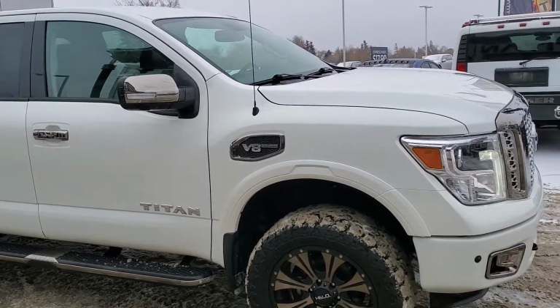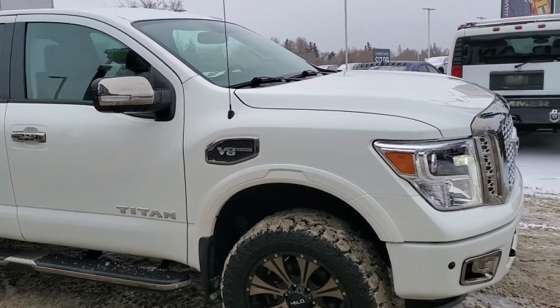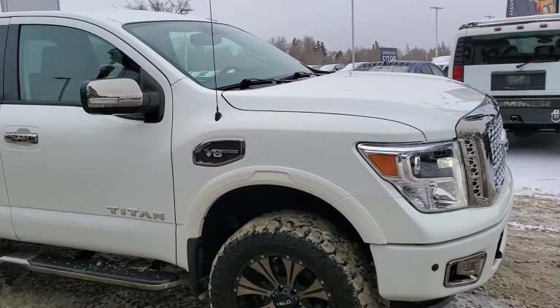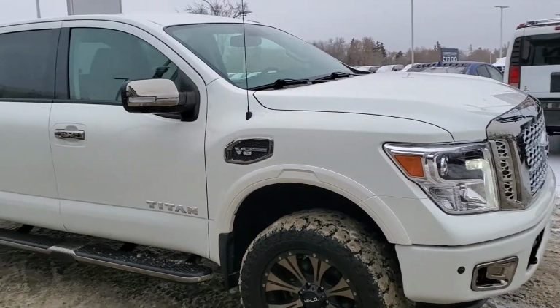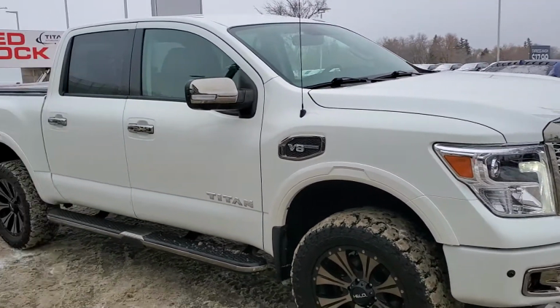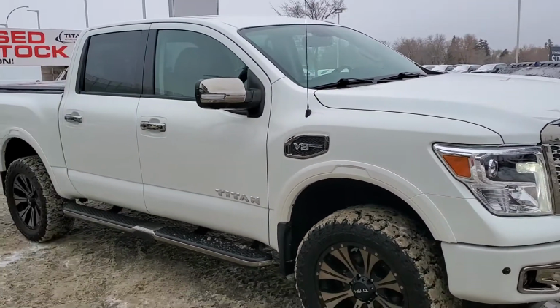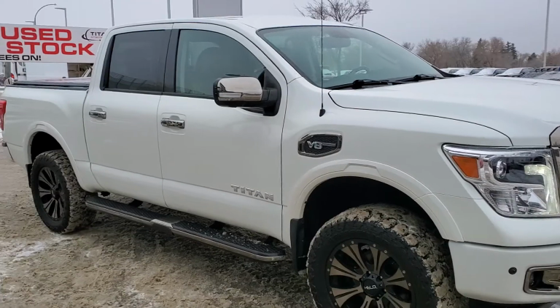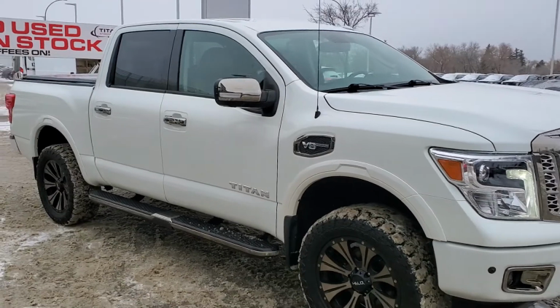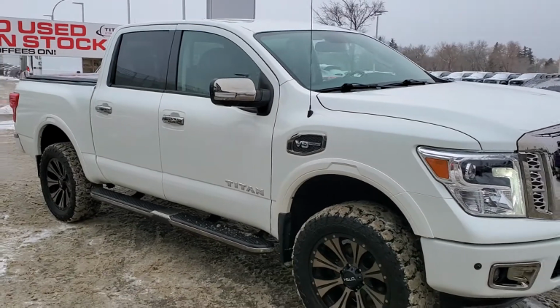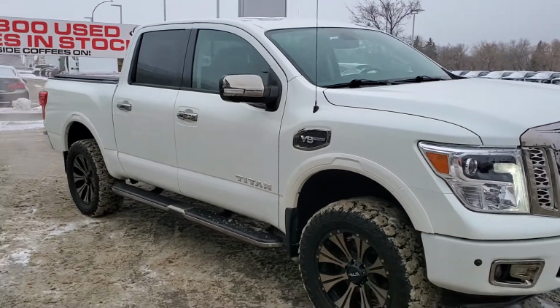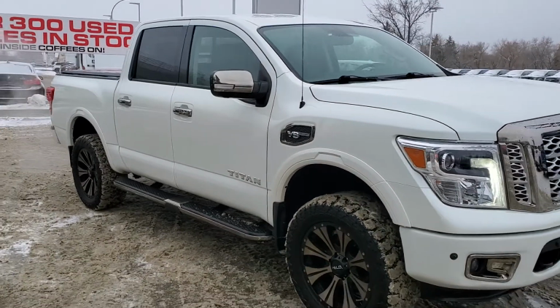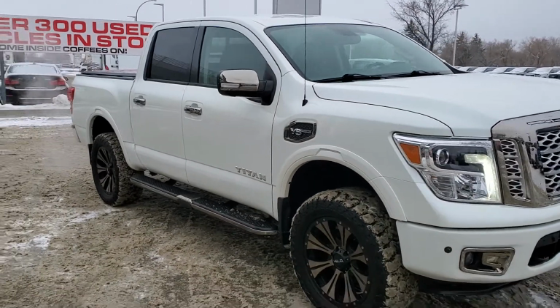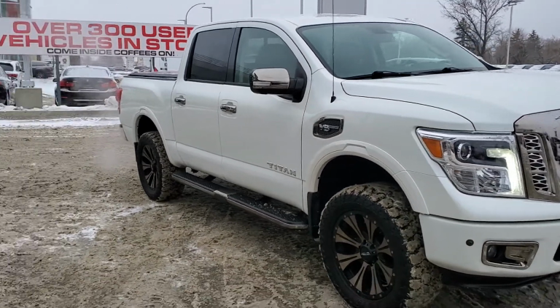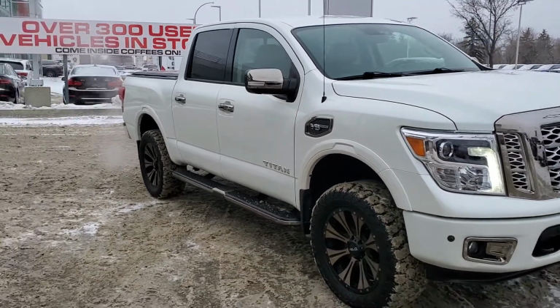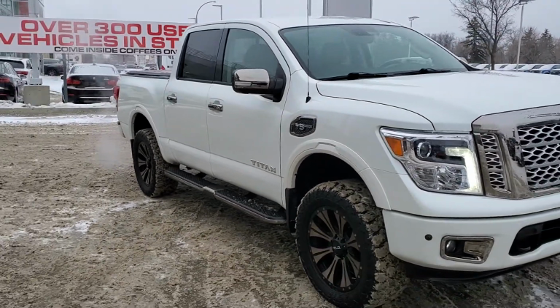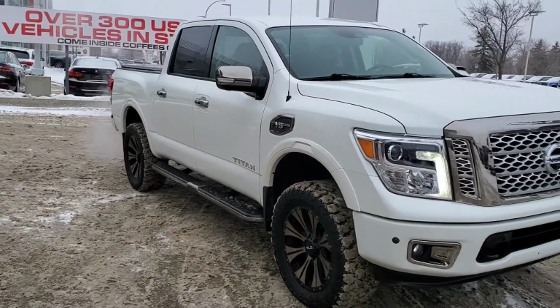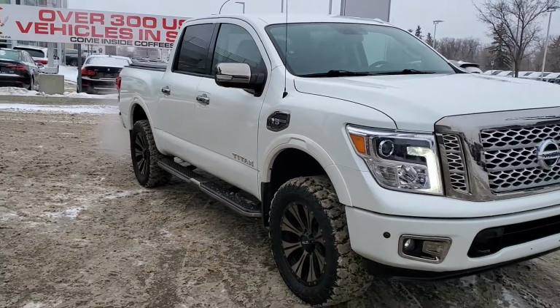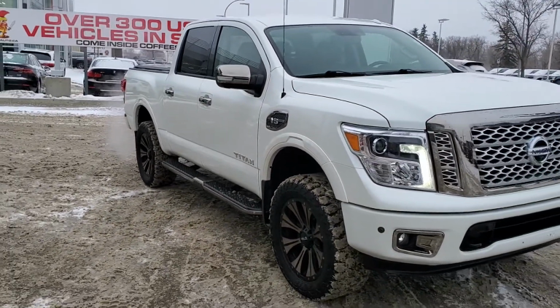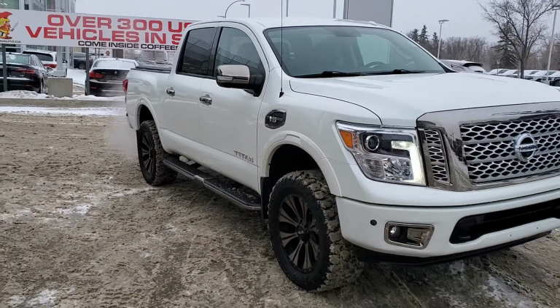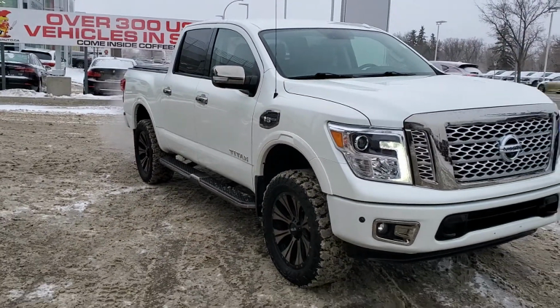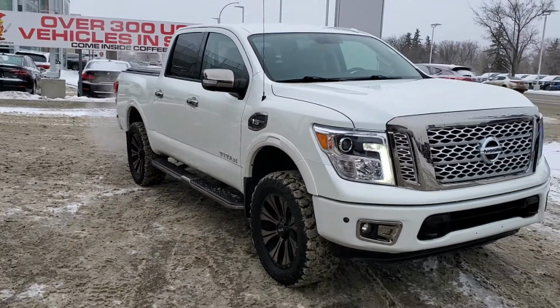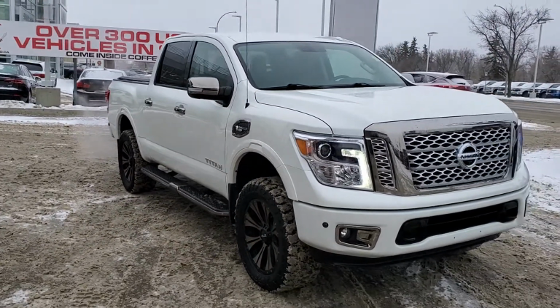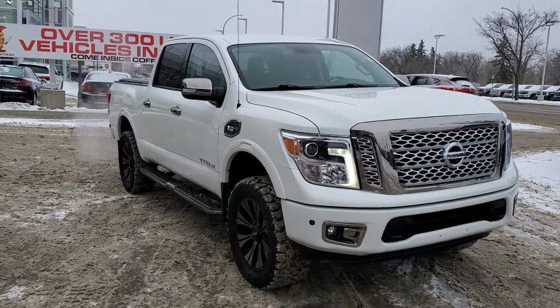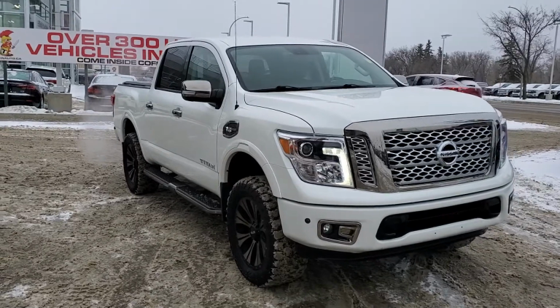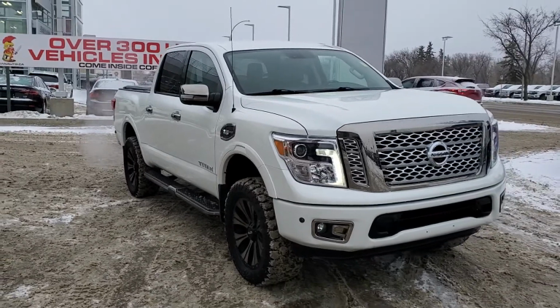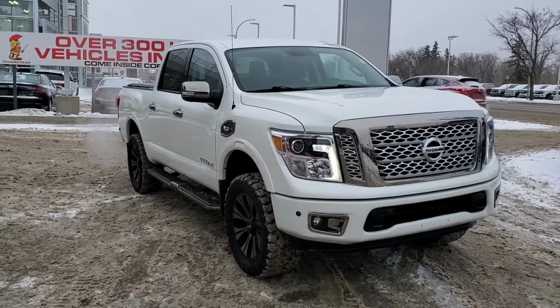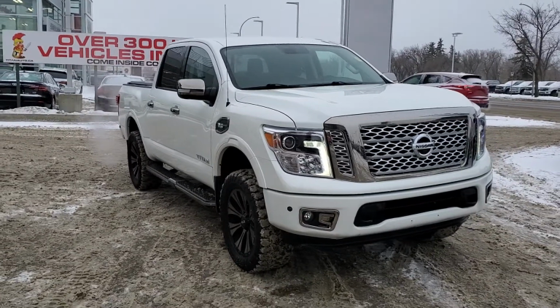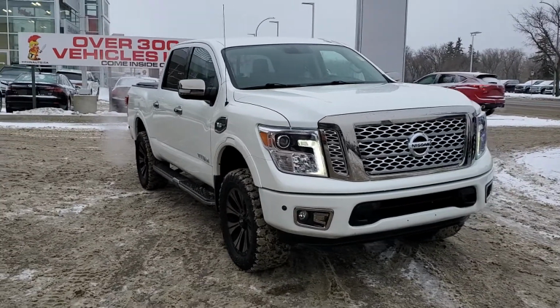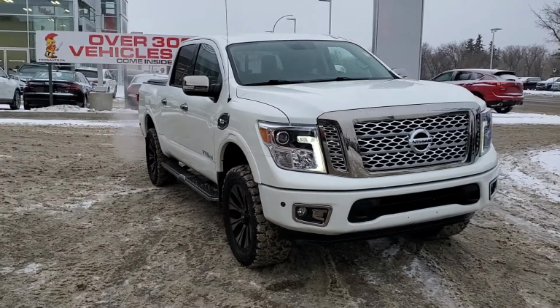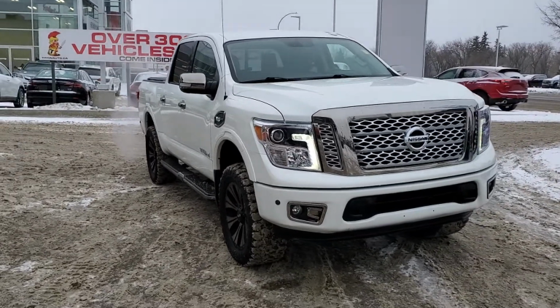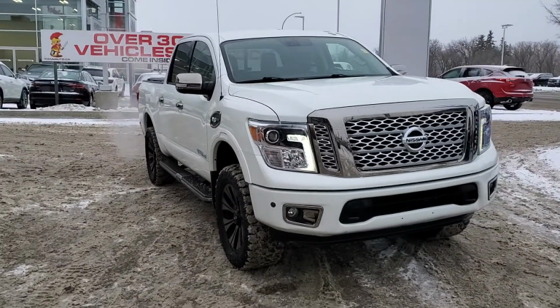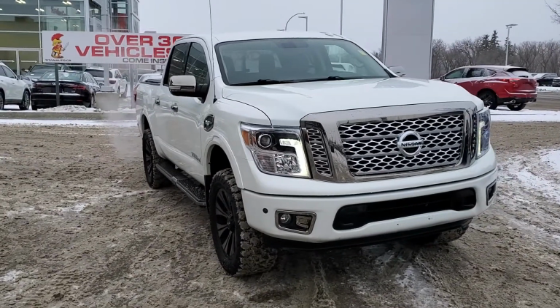All the vehicles here are fully reconditioned, serviced, and detailed. If you do want a few different options, I do have a great selection of other half-tonne trucks.